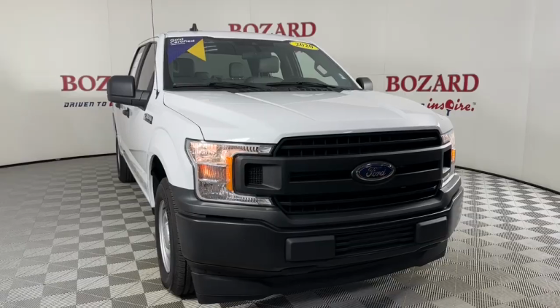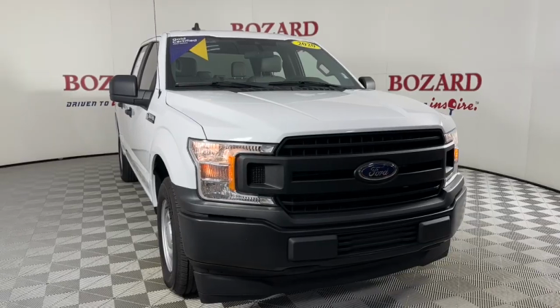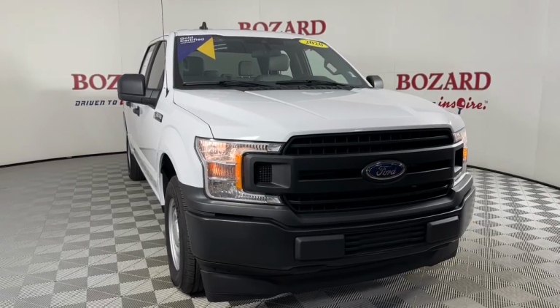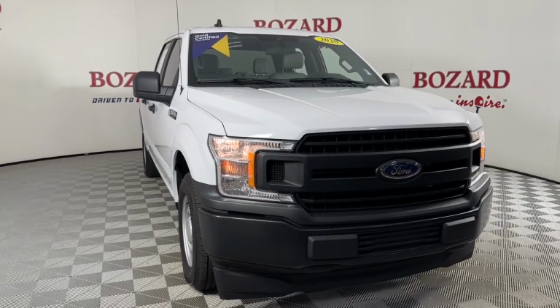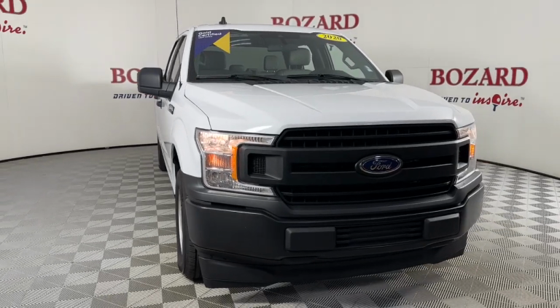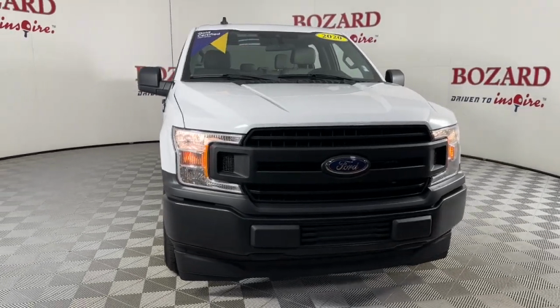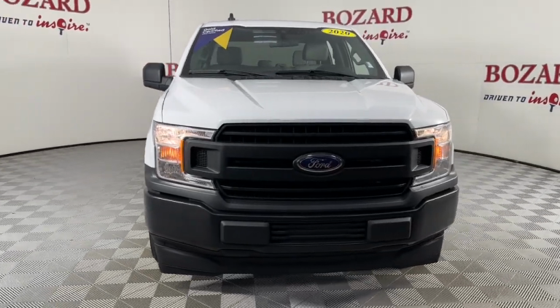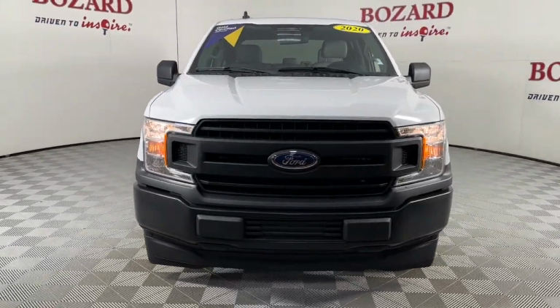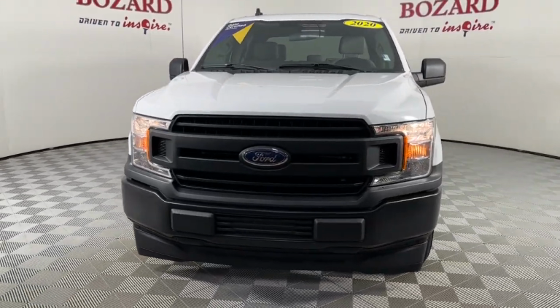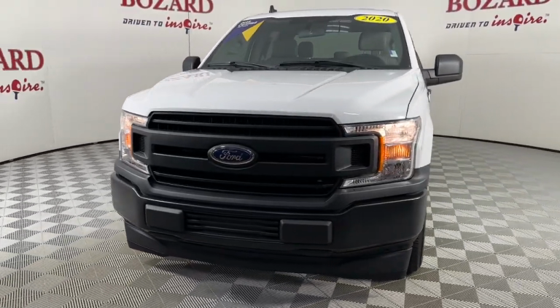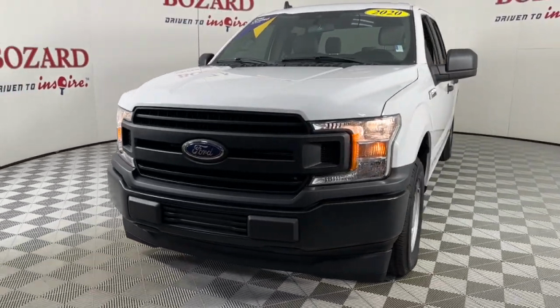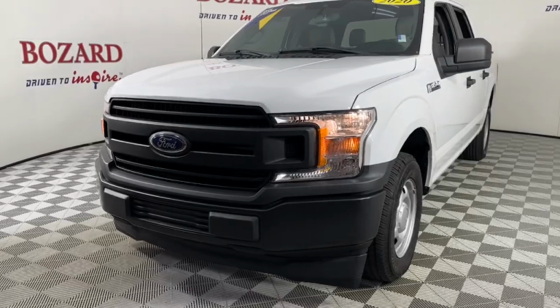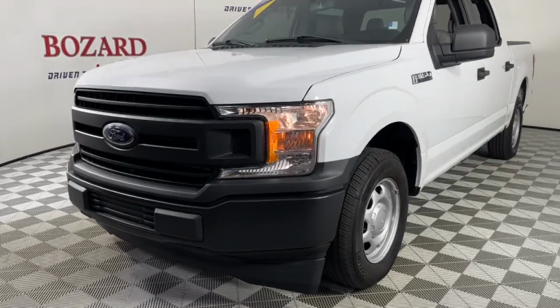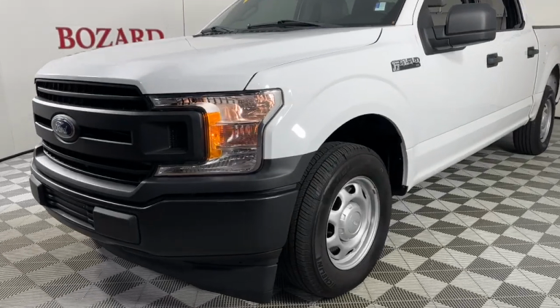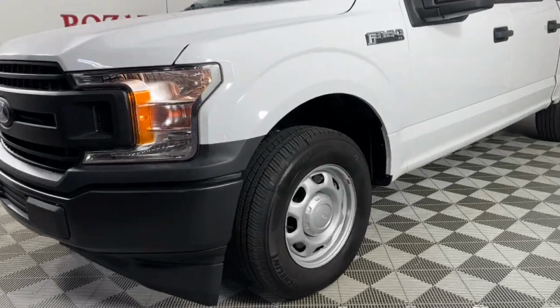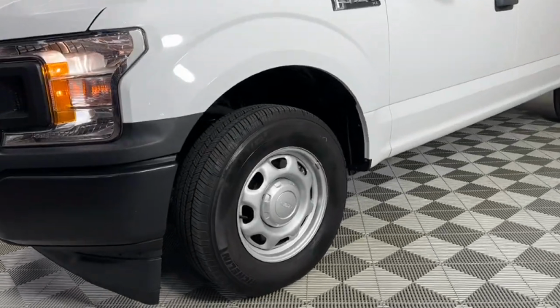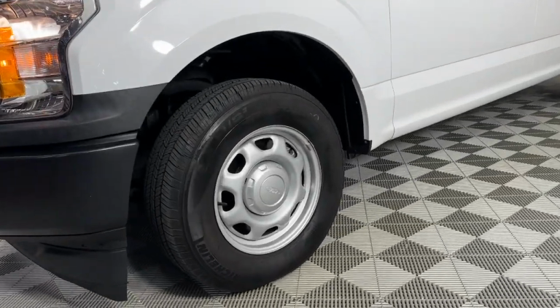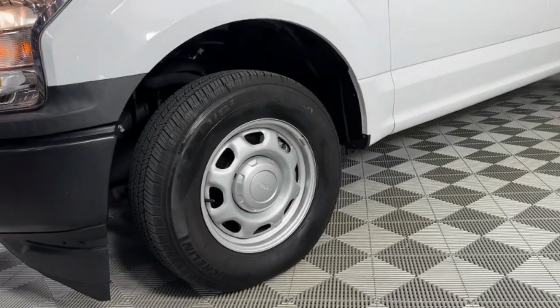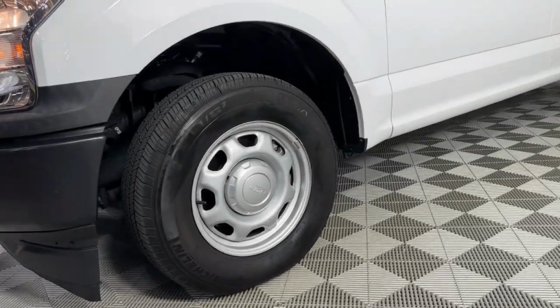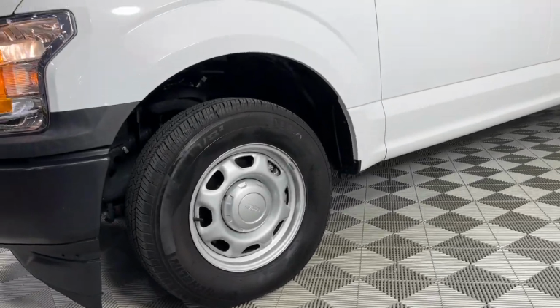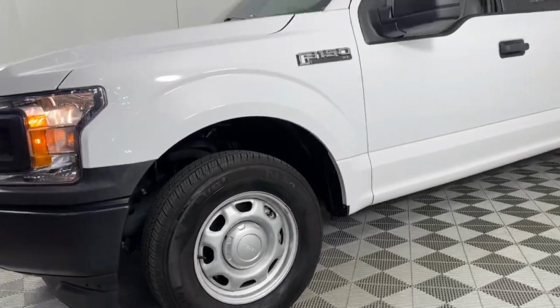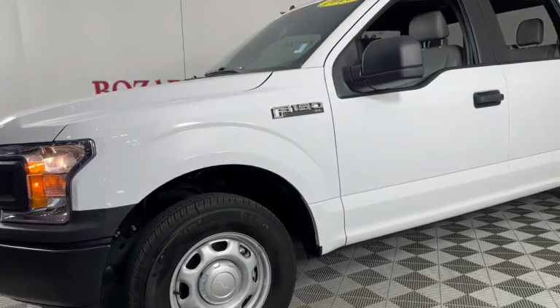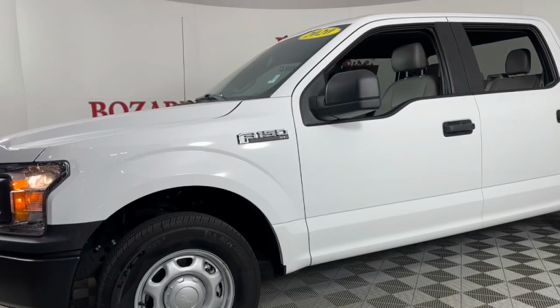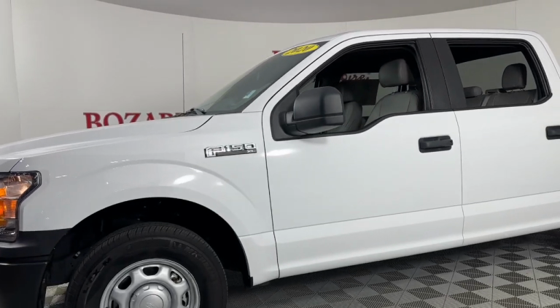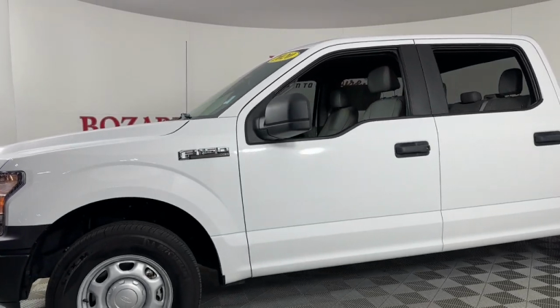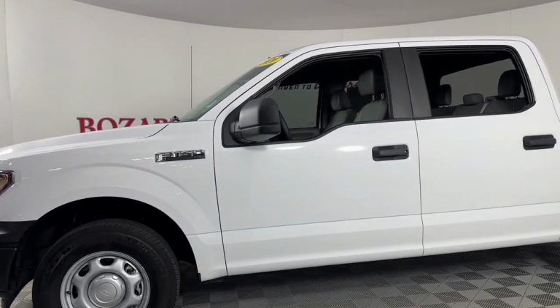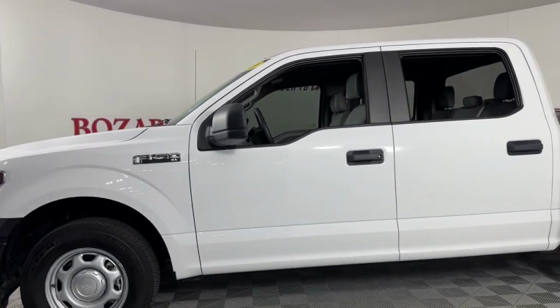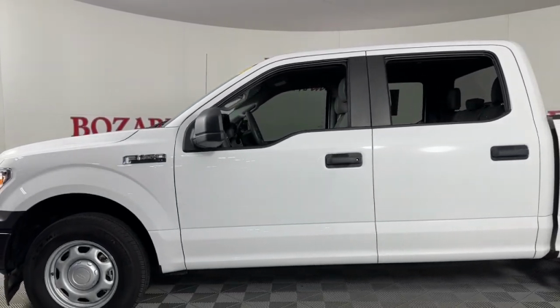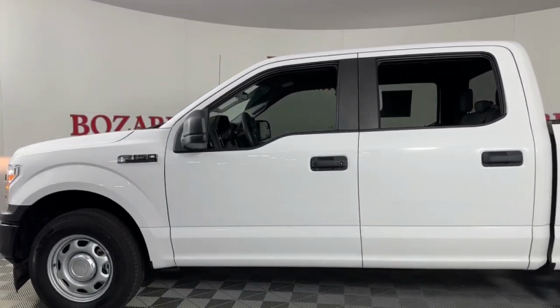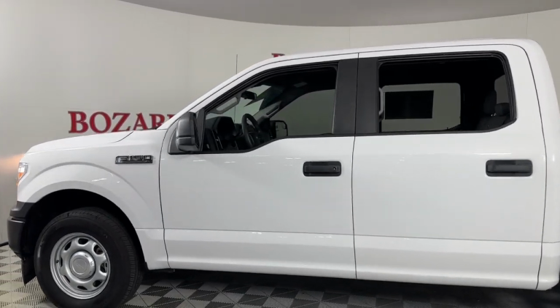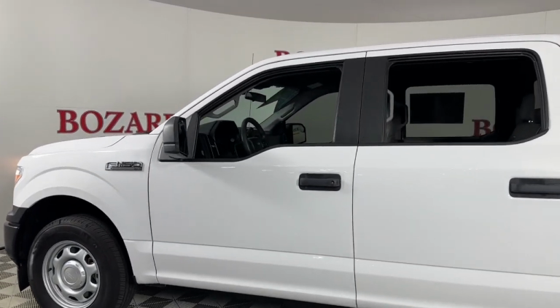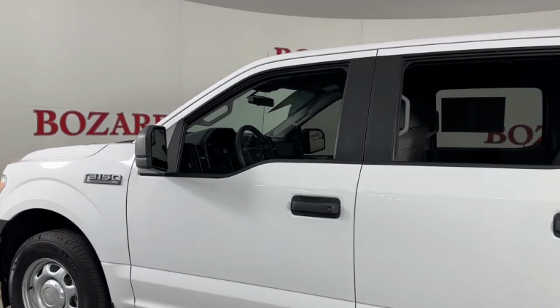Introducing the 2020 Ford F-150. With less than 10,000 miles on the odometer, this vehicle stands out from the rest. This rugged F-150 is ready for work, off-roading, or a little R&R.